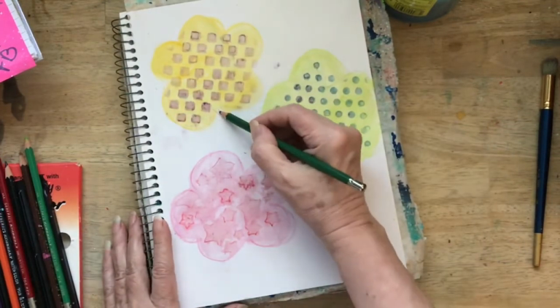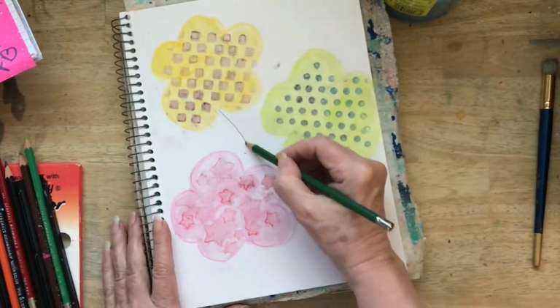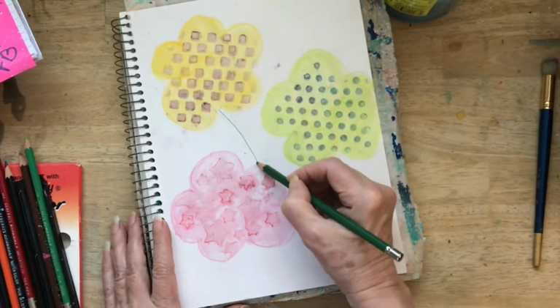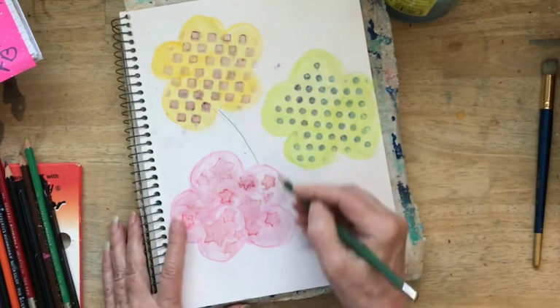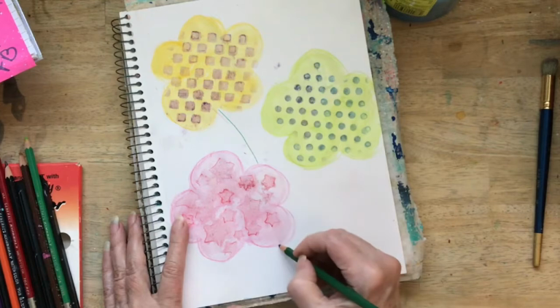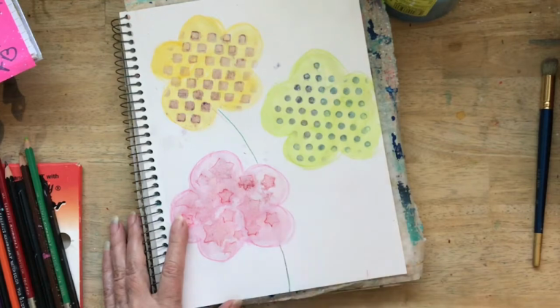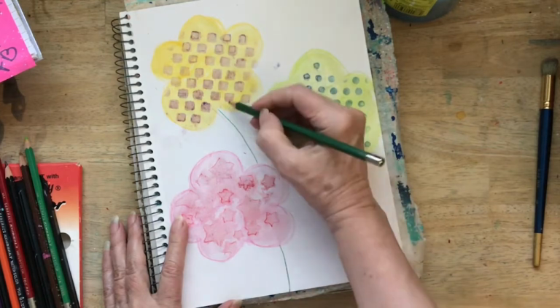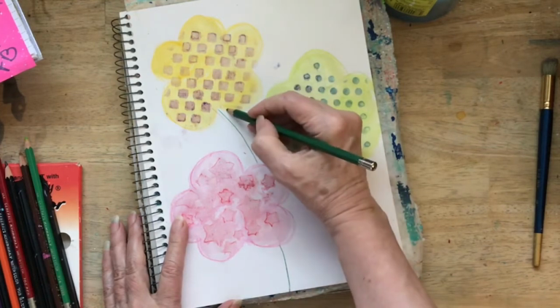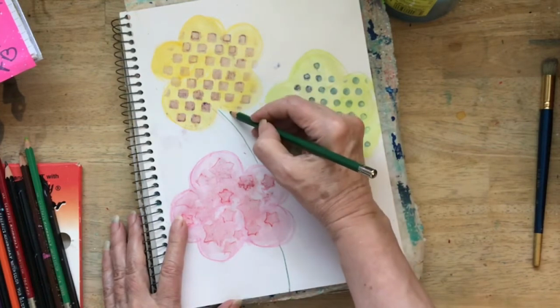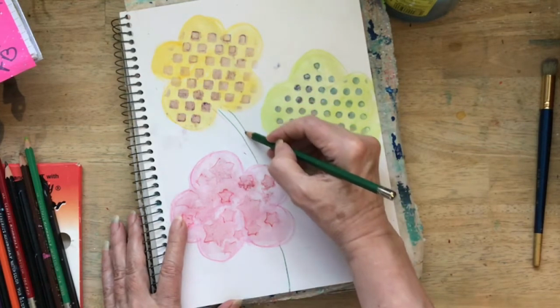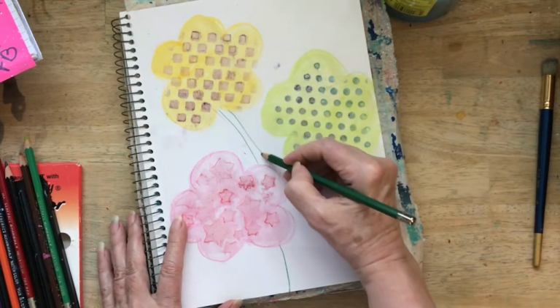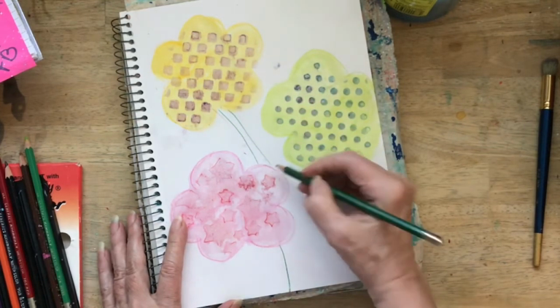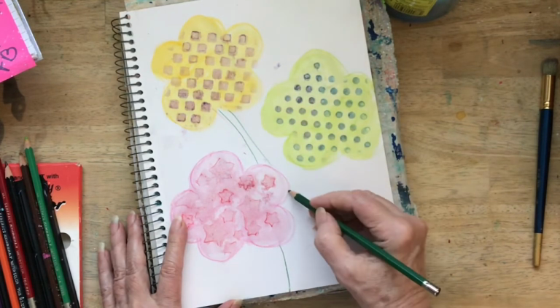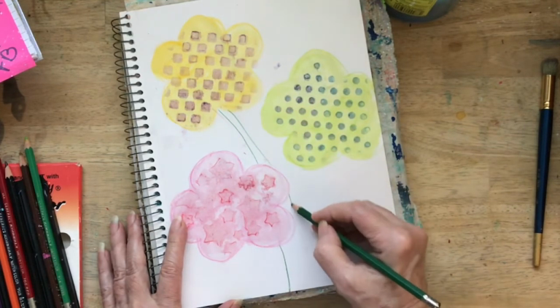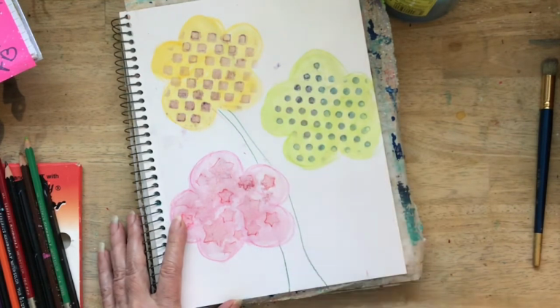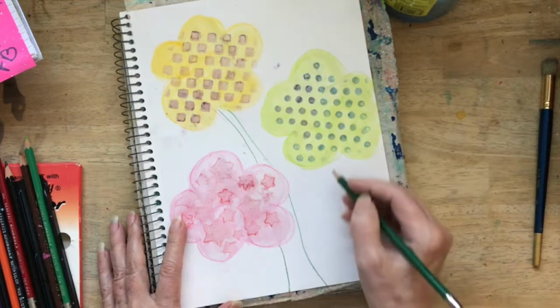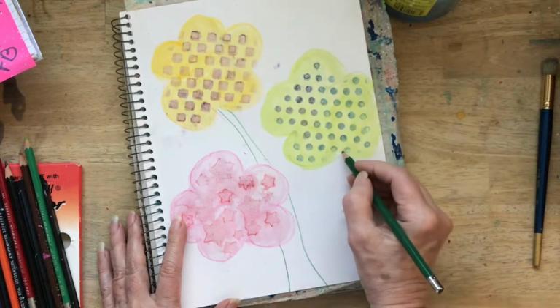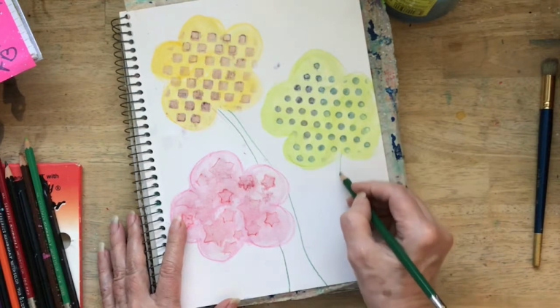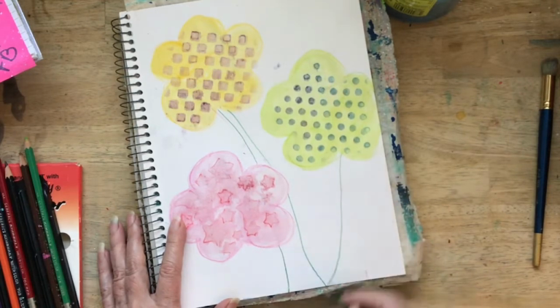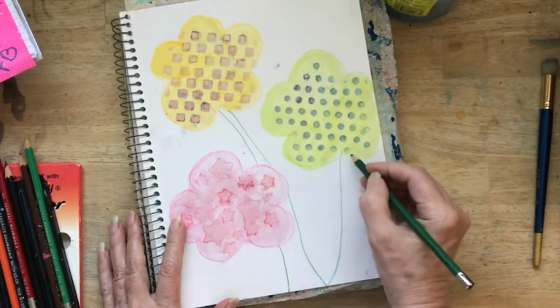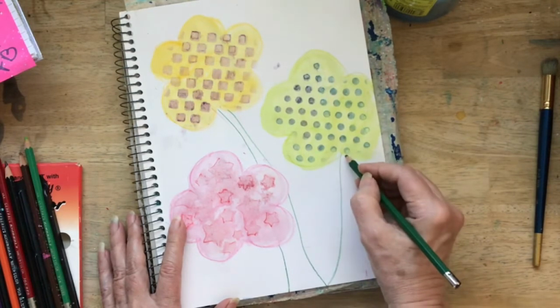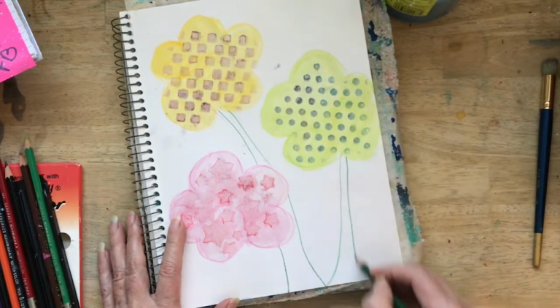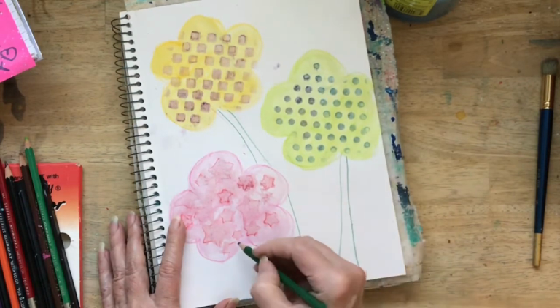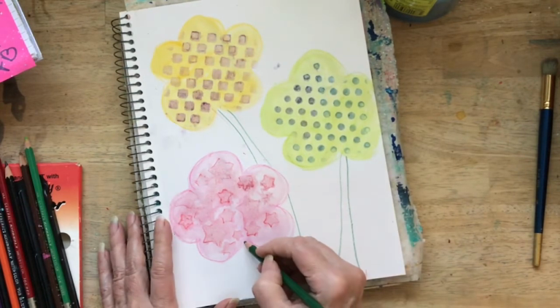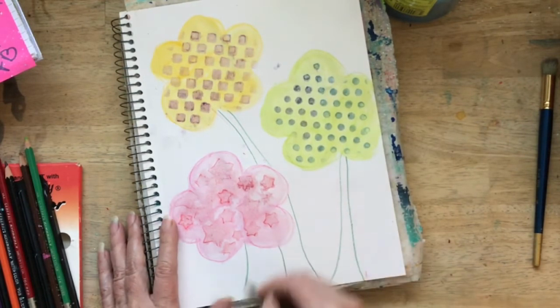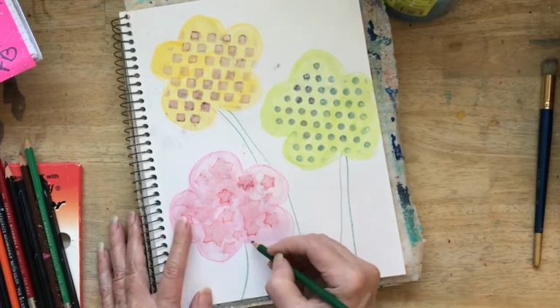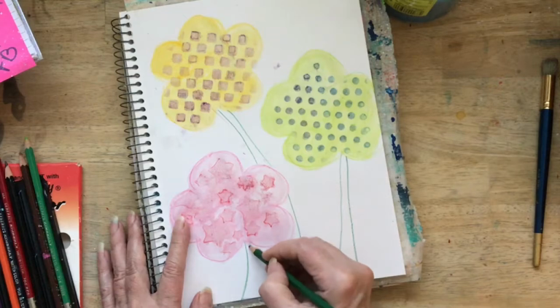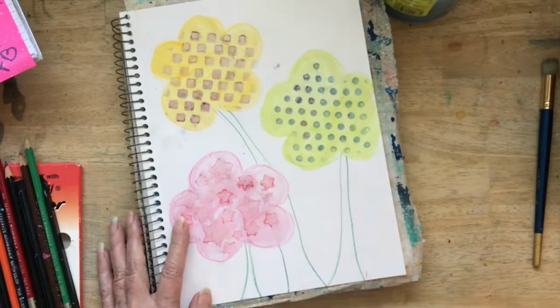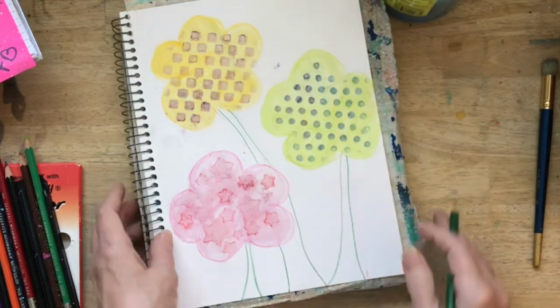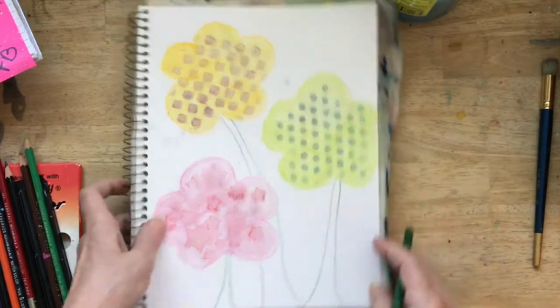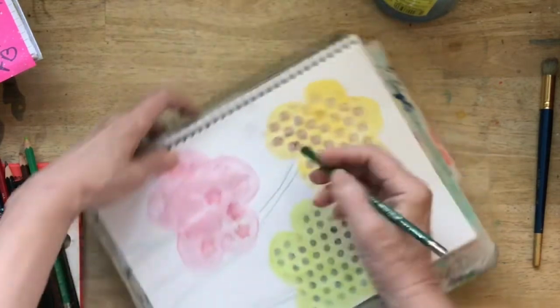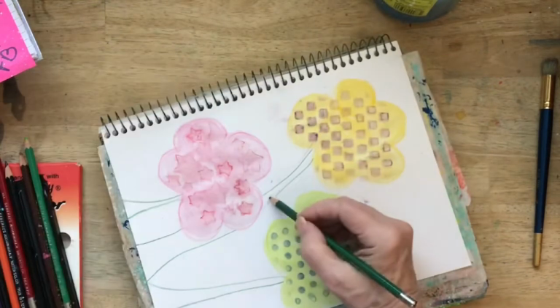I think the more I mess with it the more messy it's going to get. So we can come in and make some pretty big stems just freehand — some stems right down the page. I think those are cute.